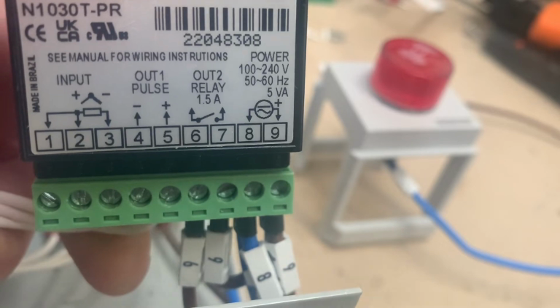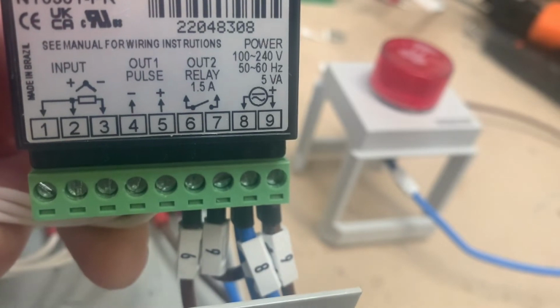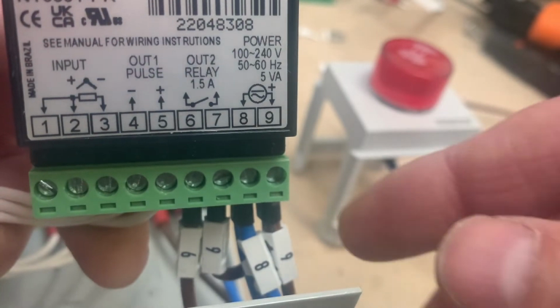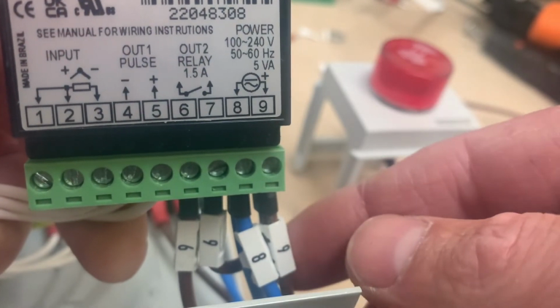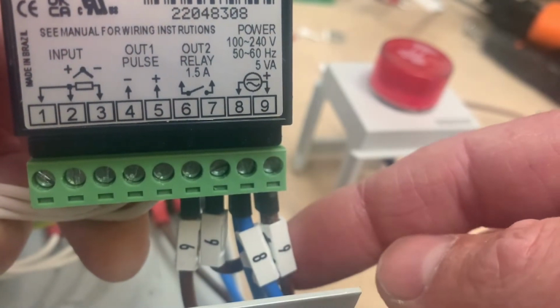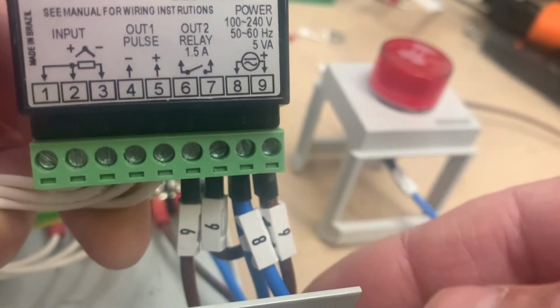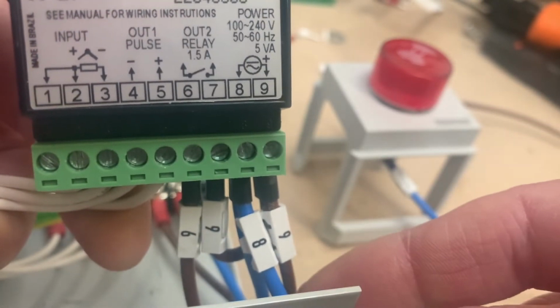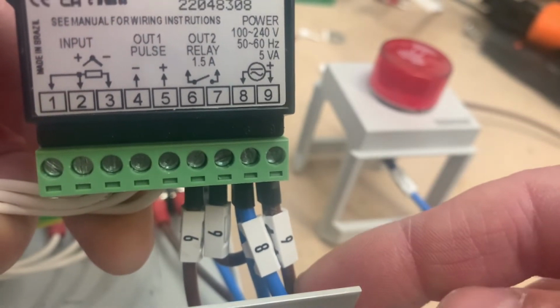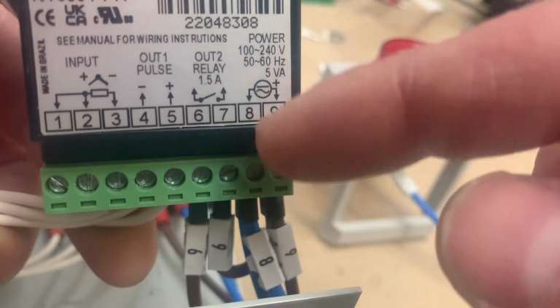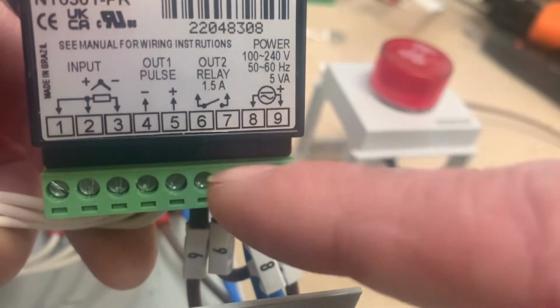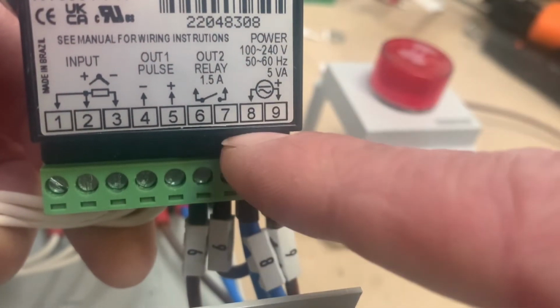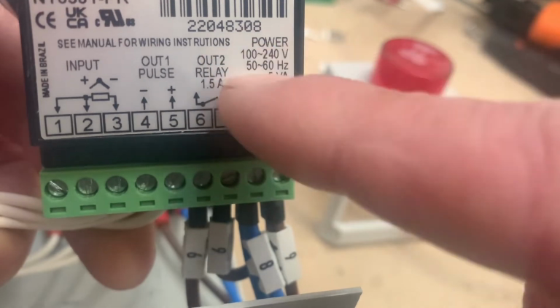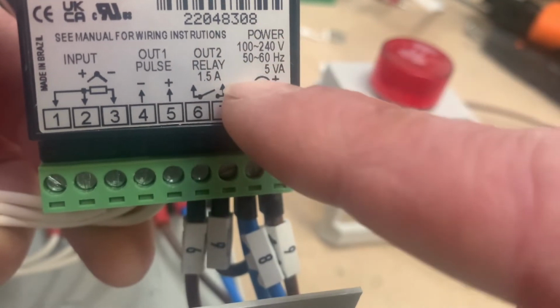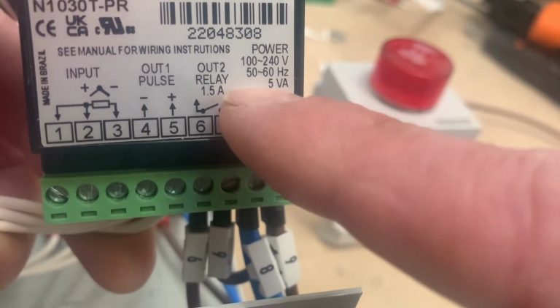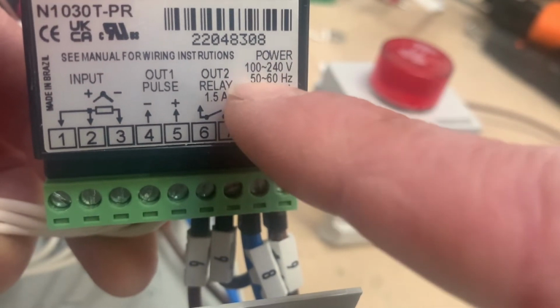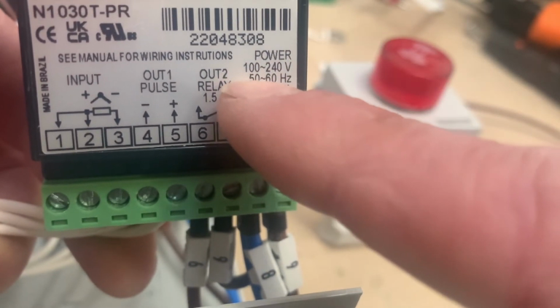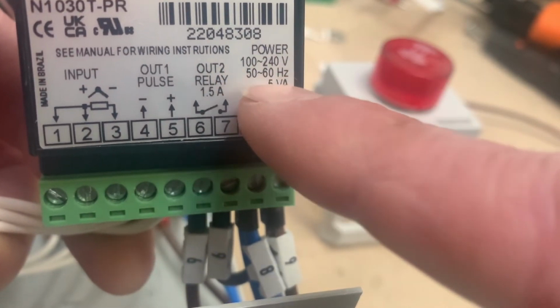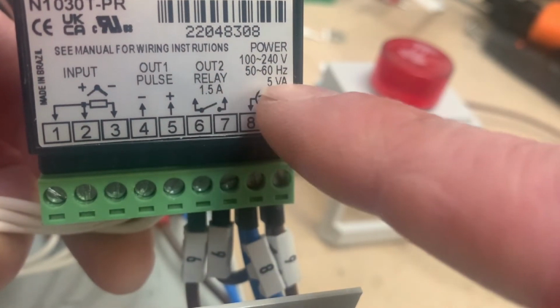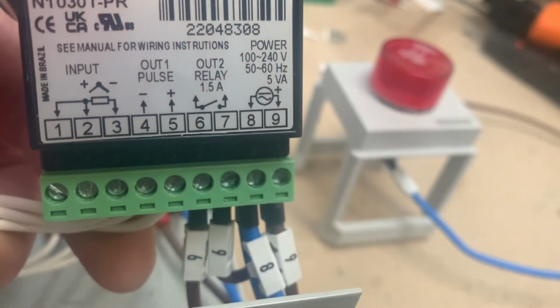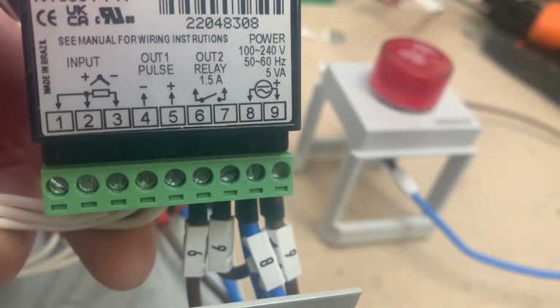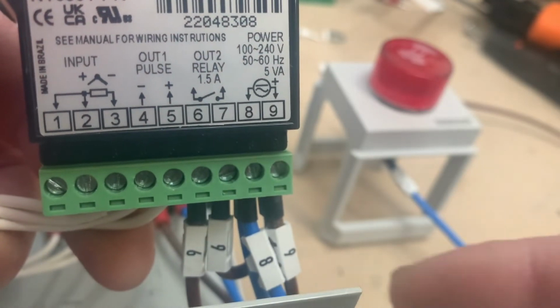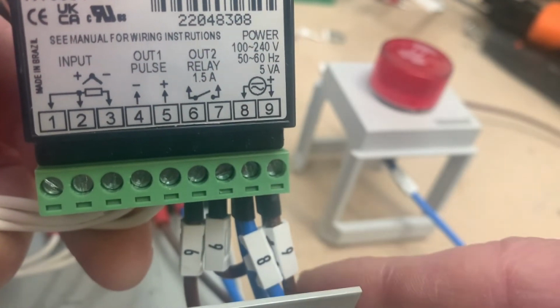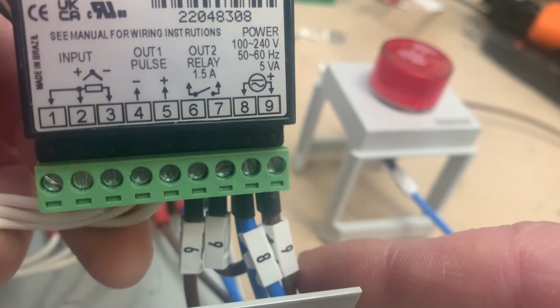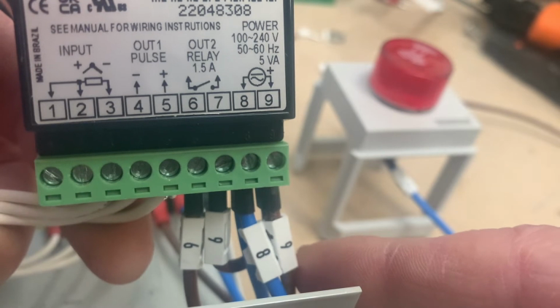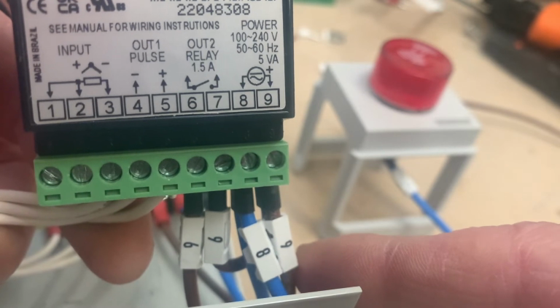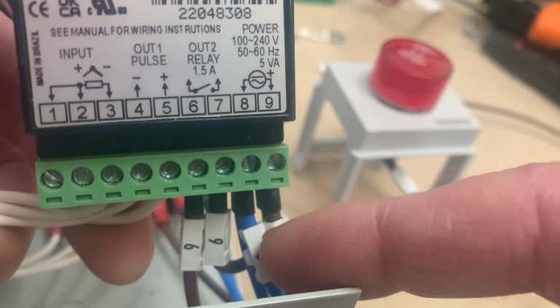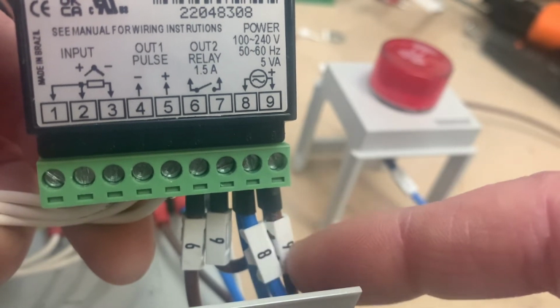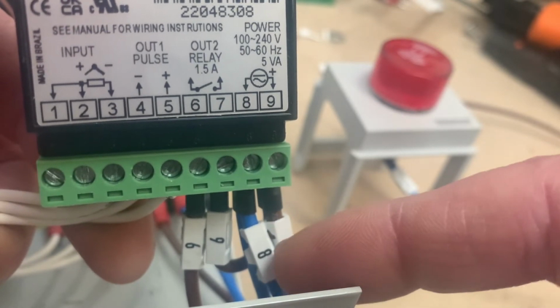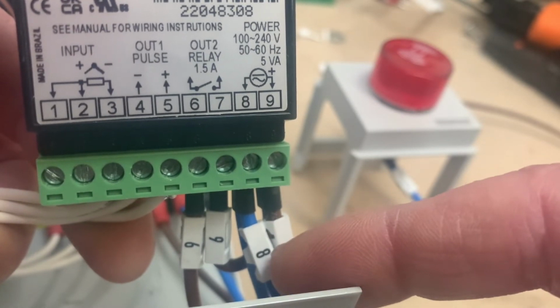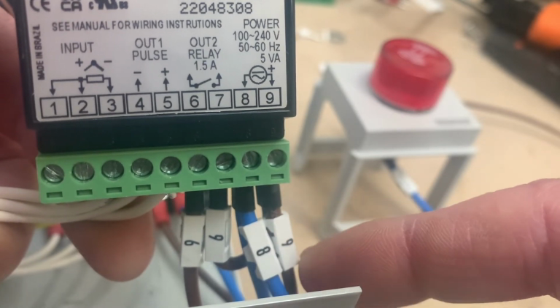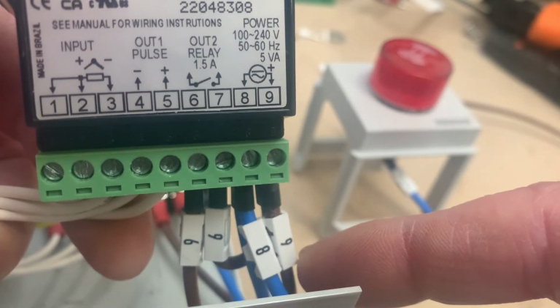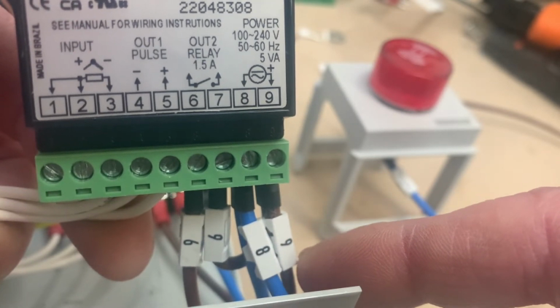Here we have our live and our neutral coming into the controller. As you can see, this controller will run on AC voltage. We've numbered them 8 and 9 — 8 for neutral, 9 for live.